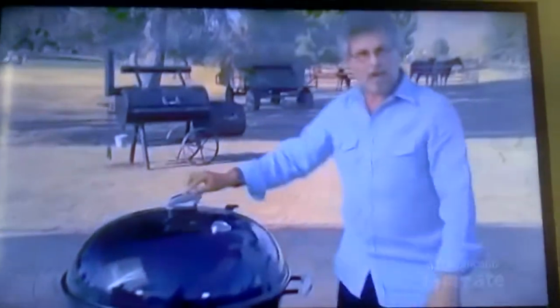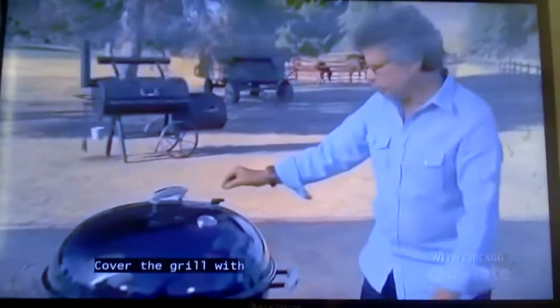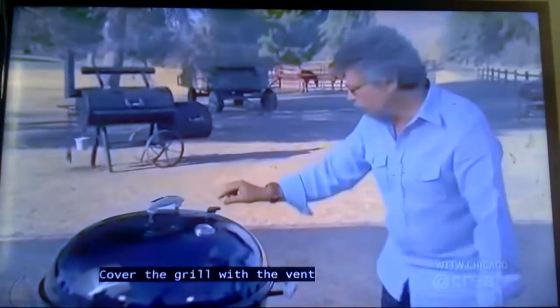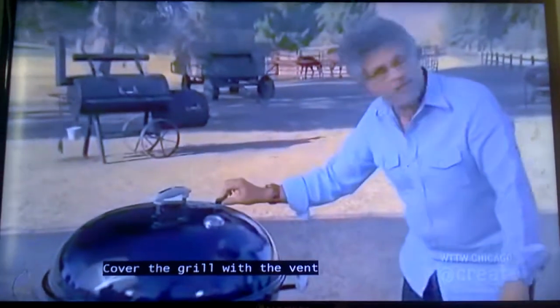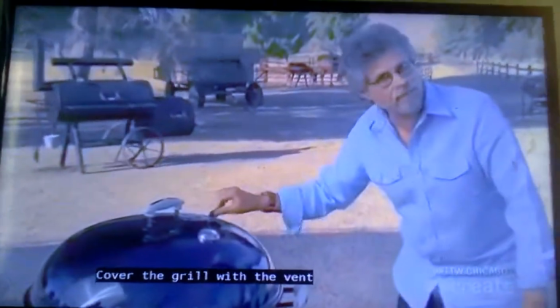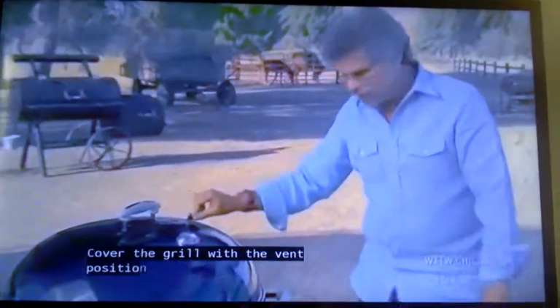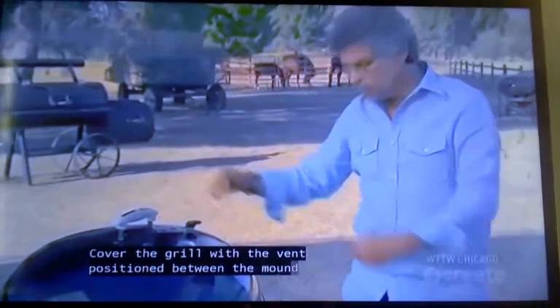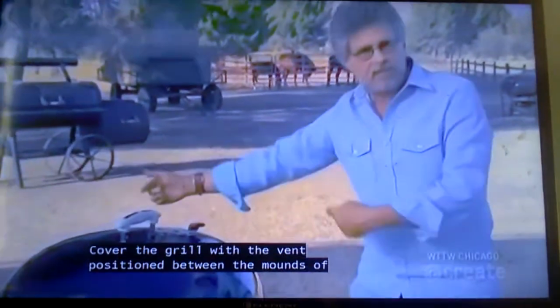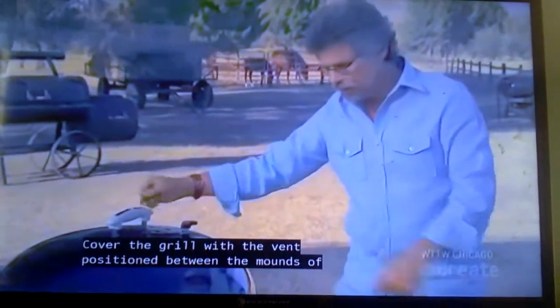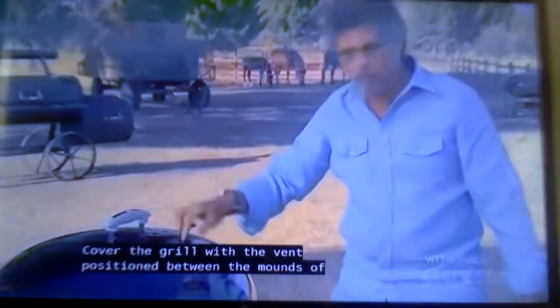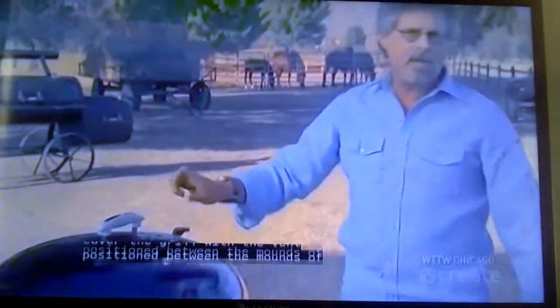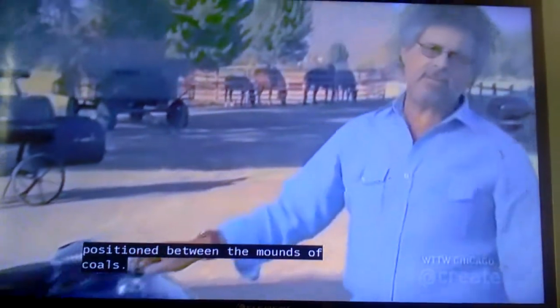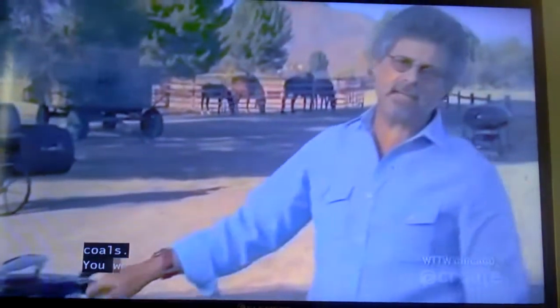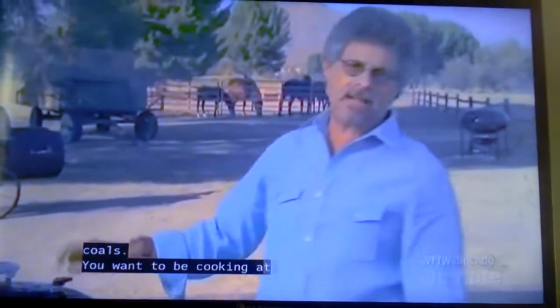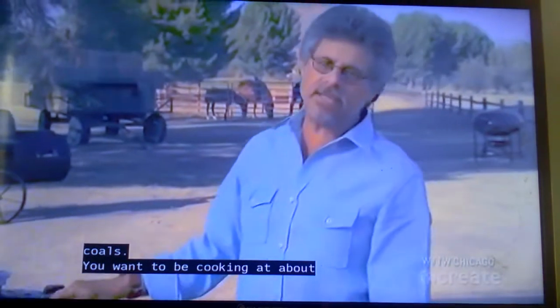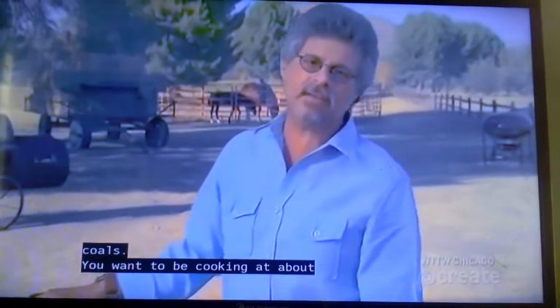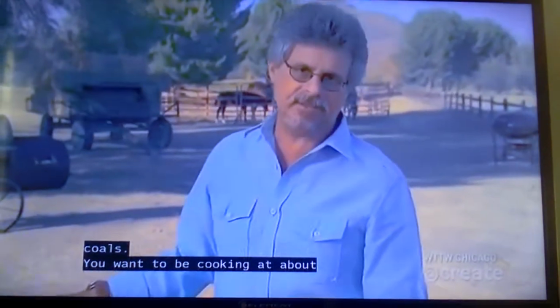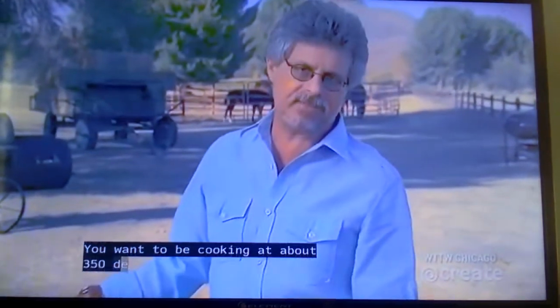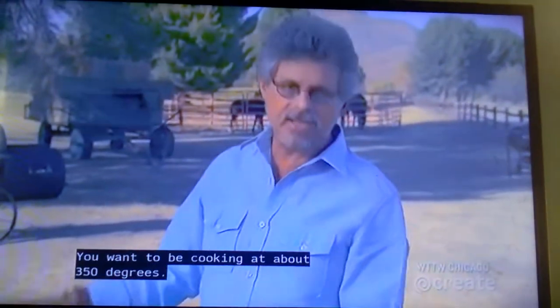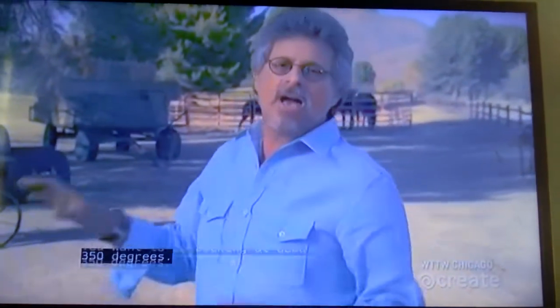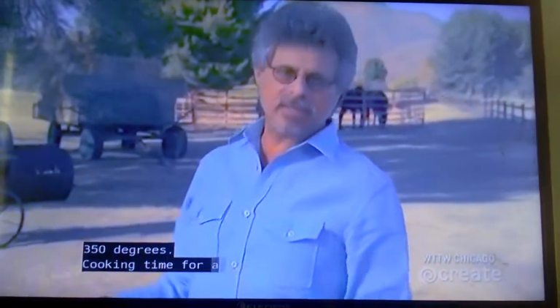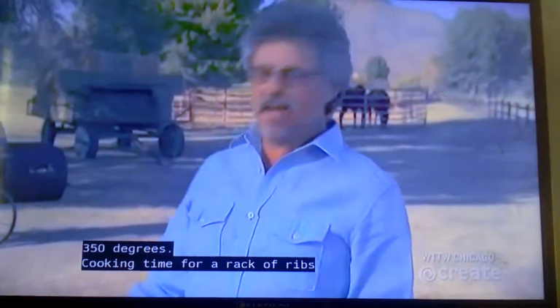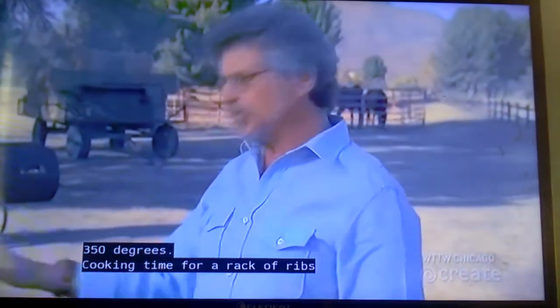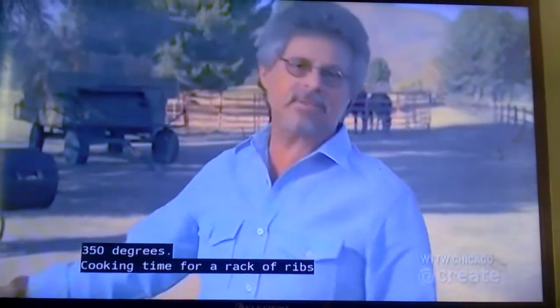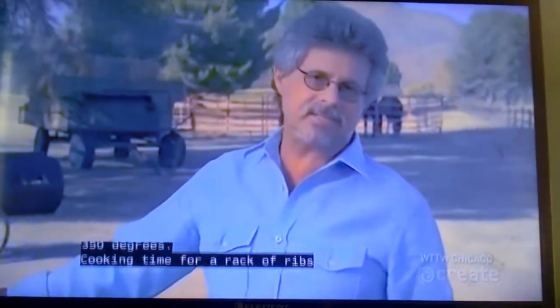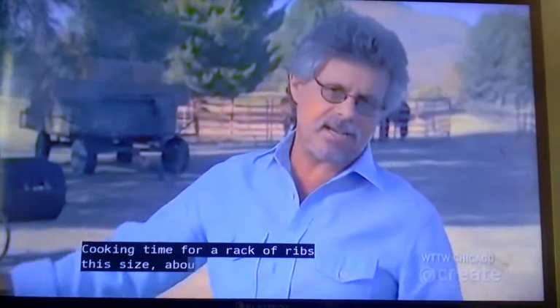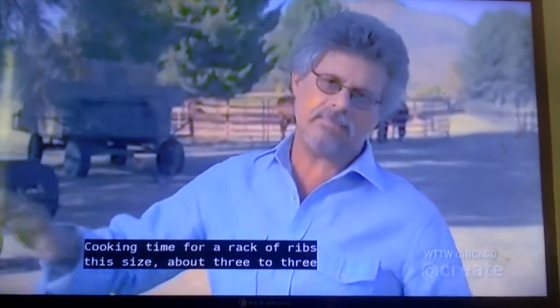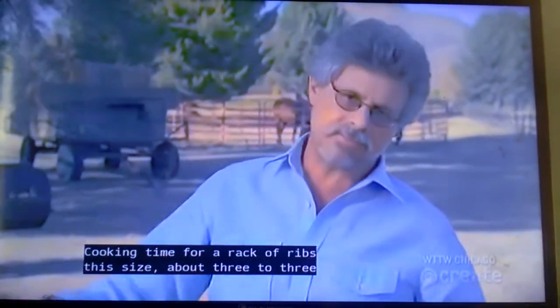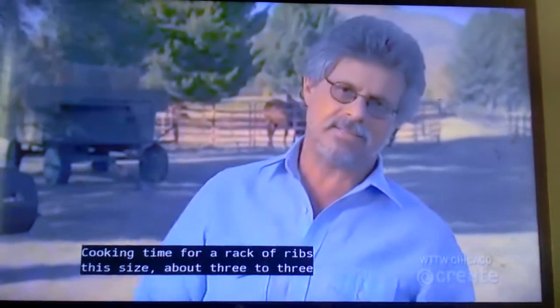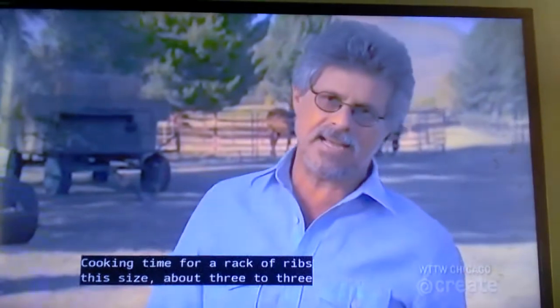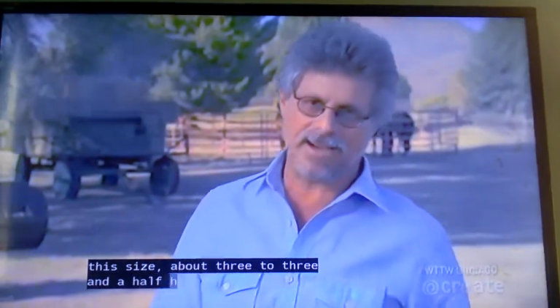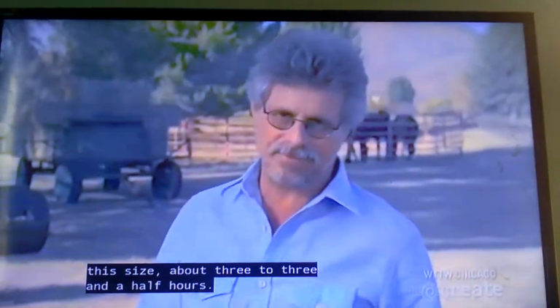Cover the grill with the vent positioned between the mounds of coals. You'll be cooking at about 350 degrees. Cooking time for a rack of ribs this size is about three to three and a half hours.